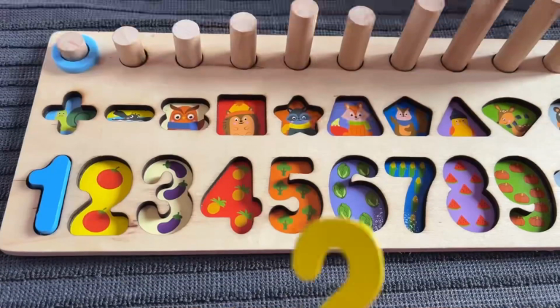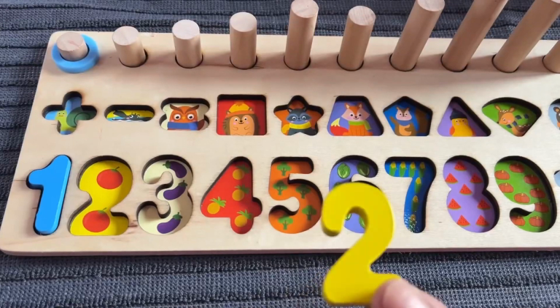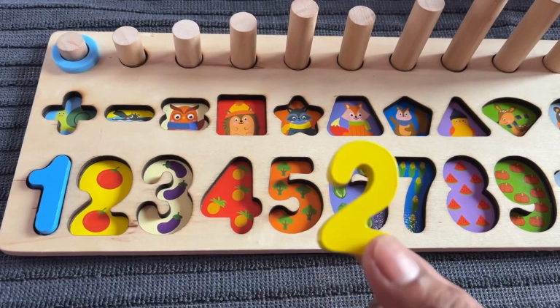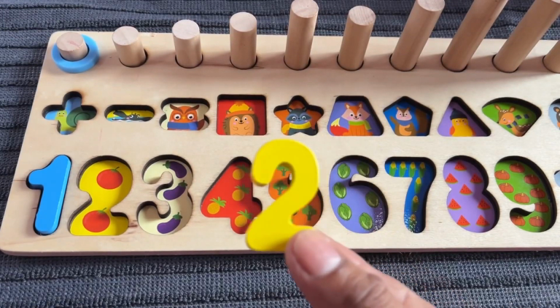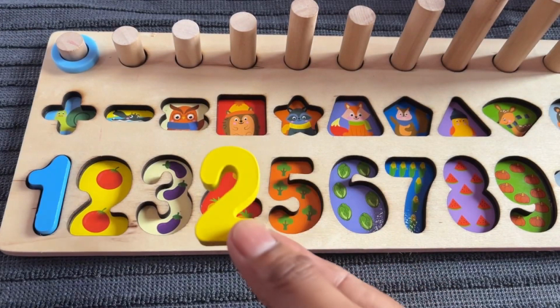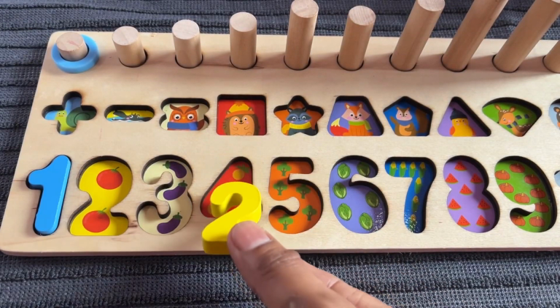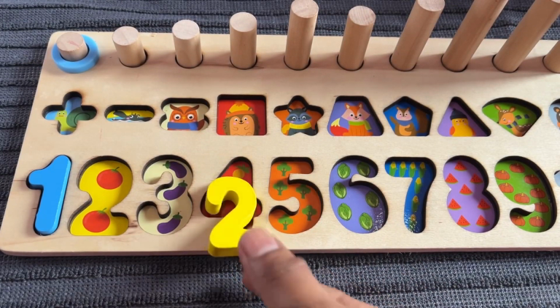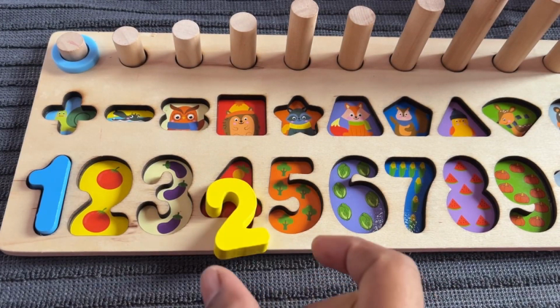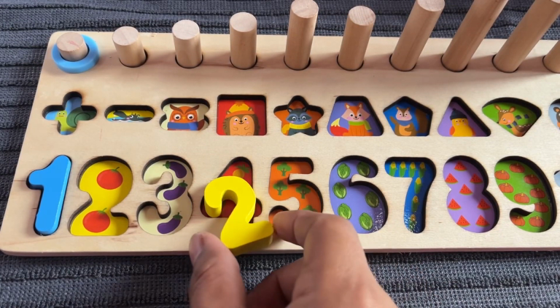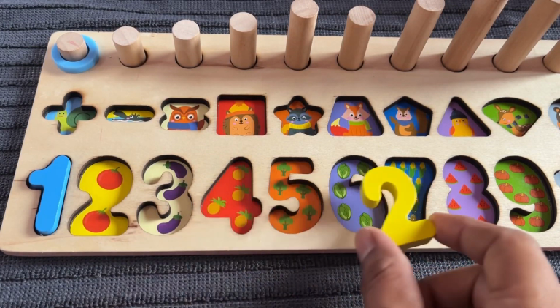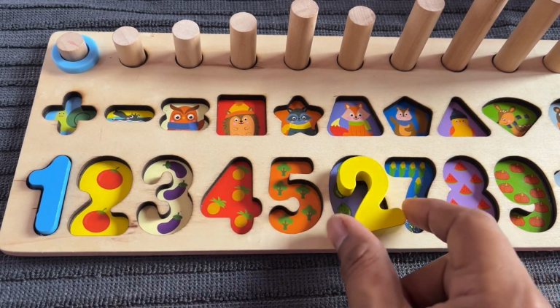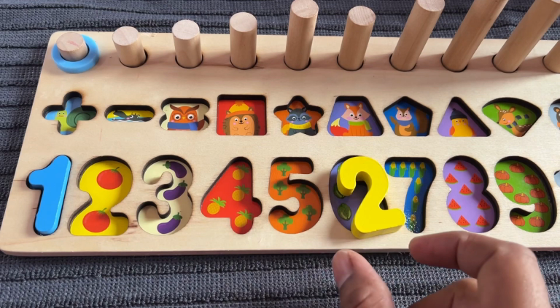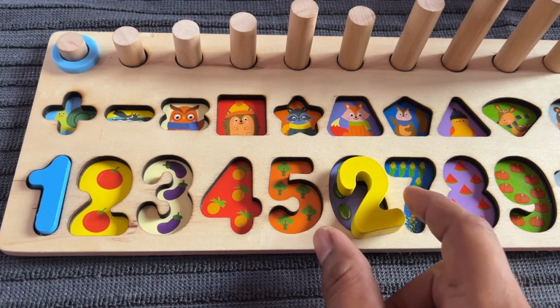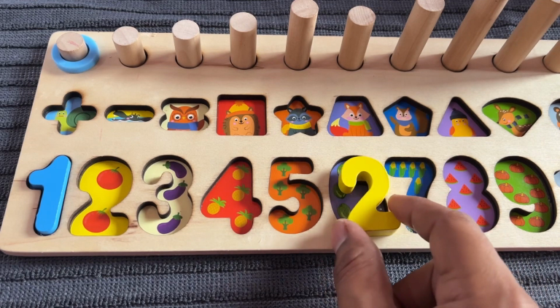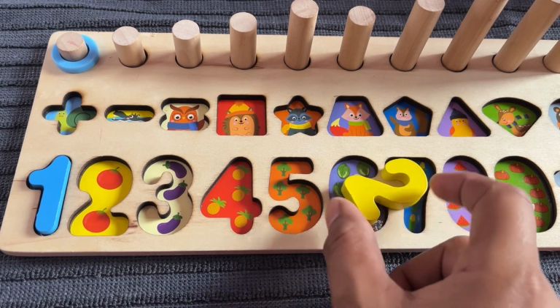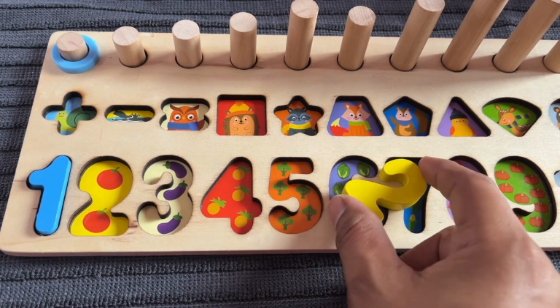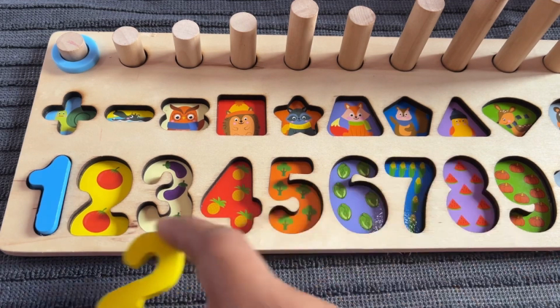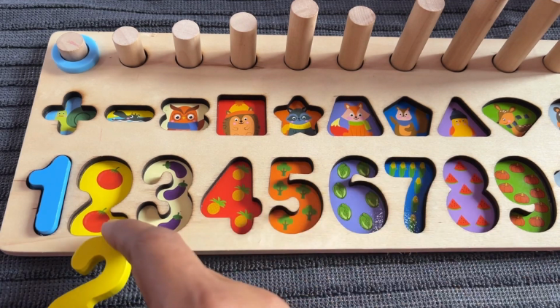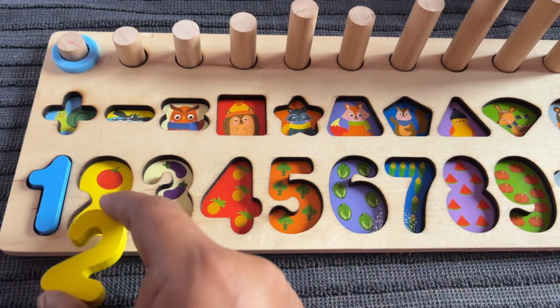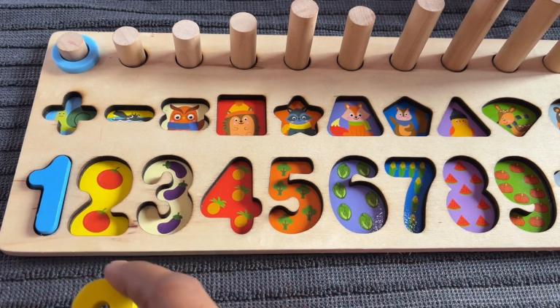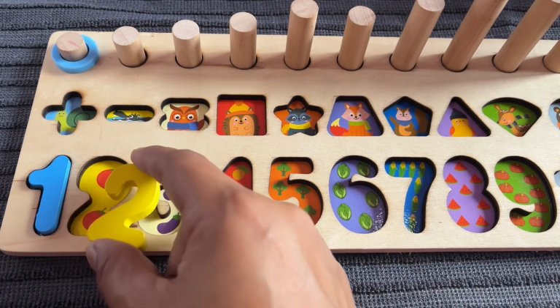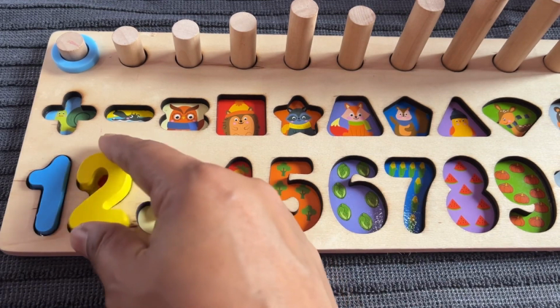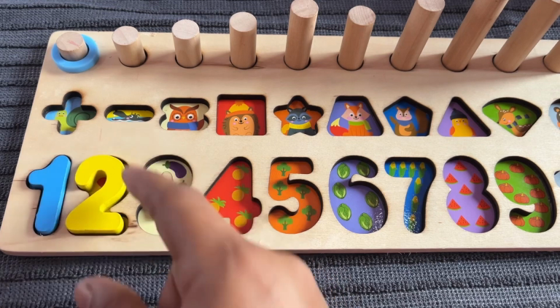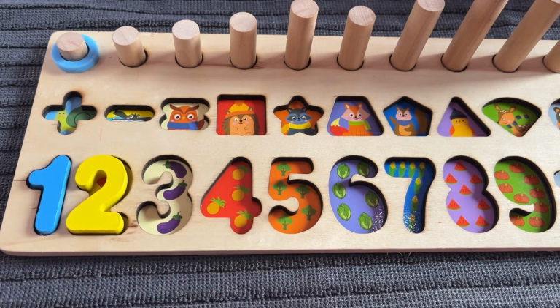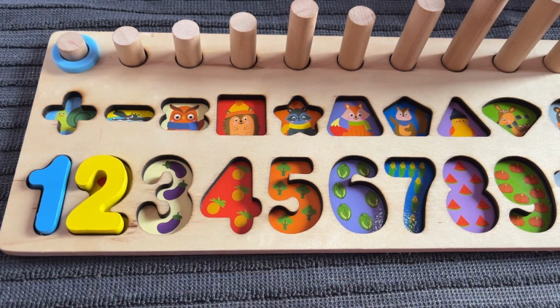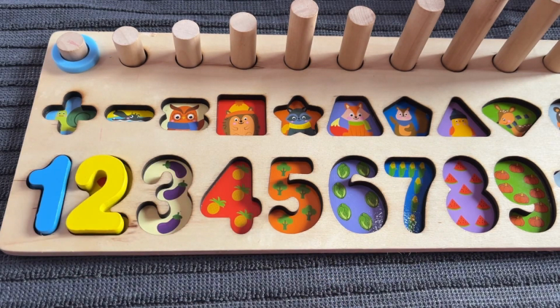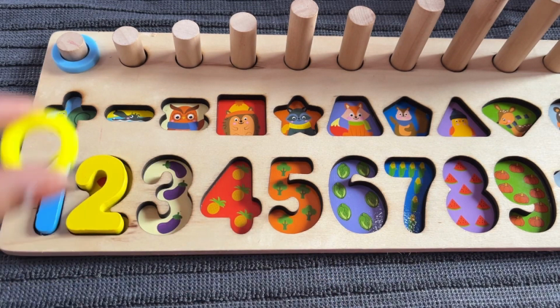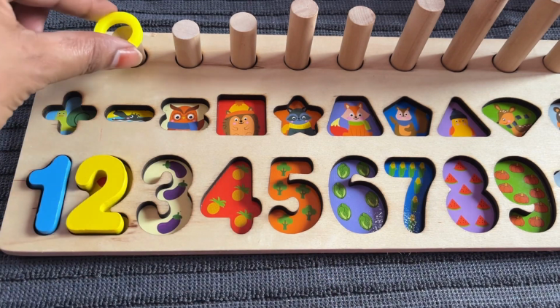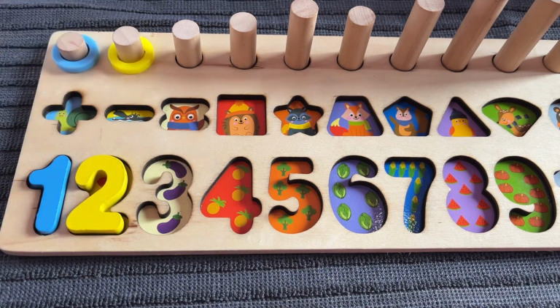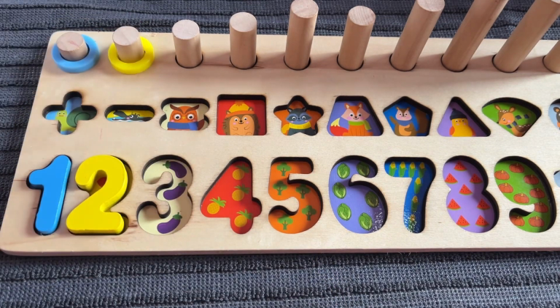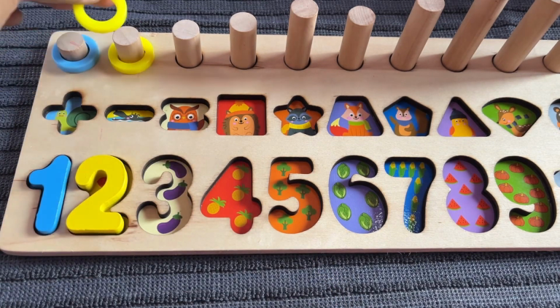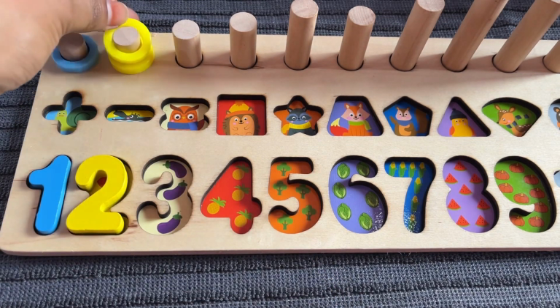Where should we put number 2? Here — number 2, tomato! Let's put in a 2 ring circle. 1, 2.